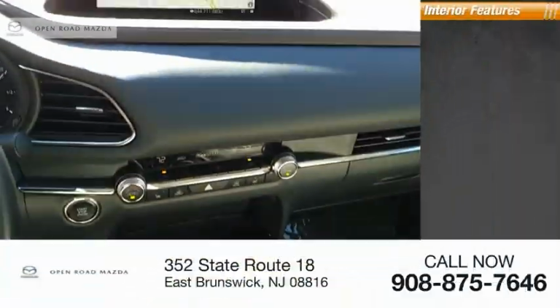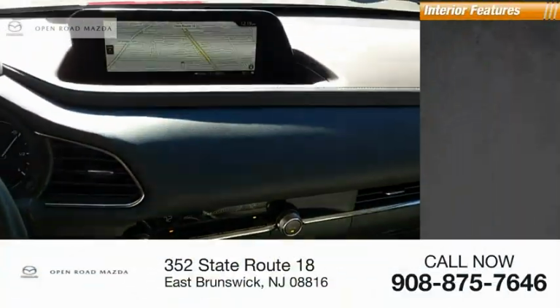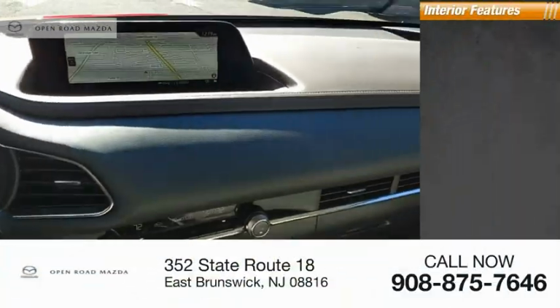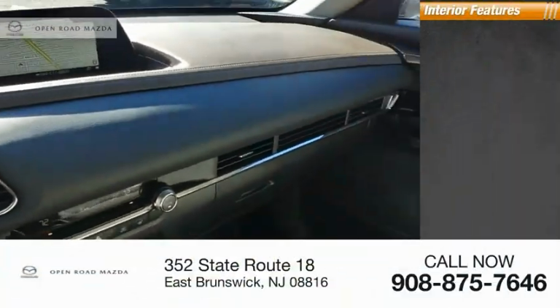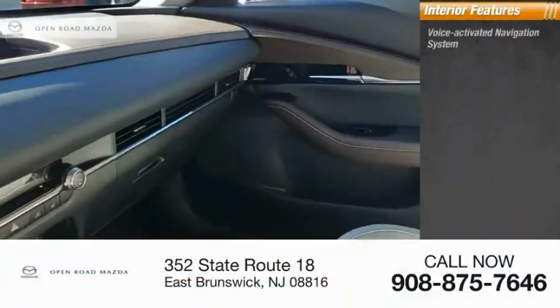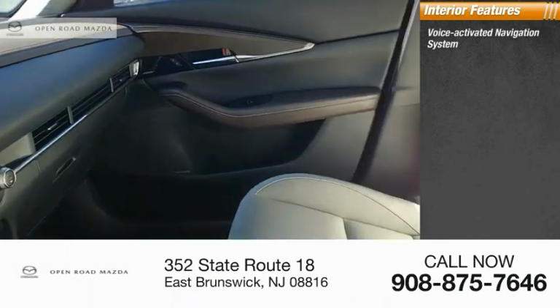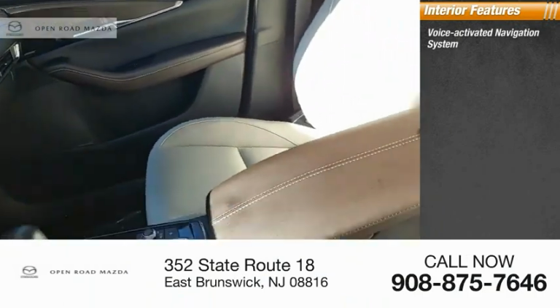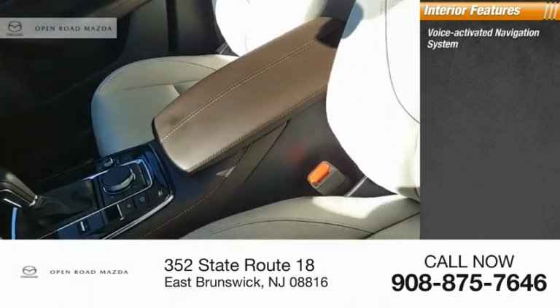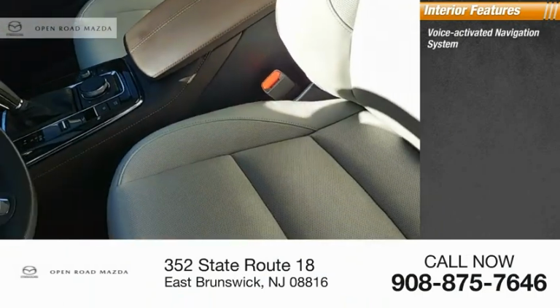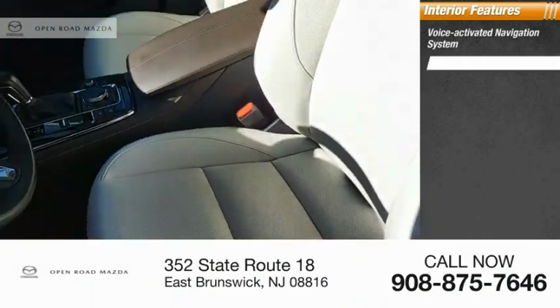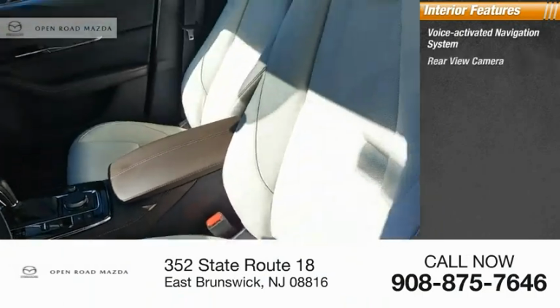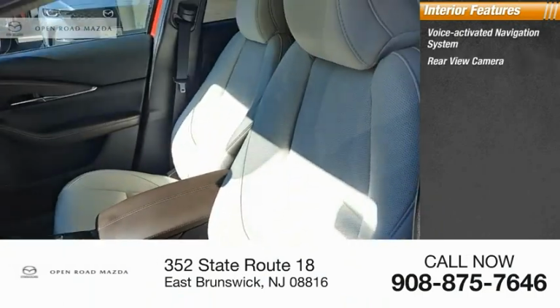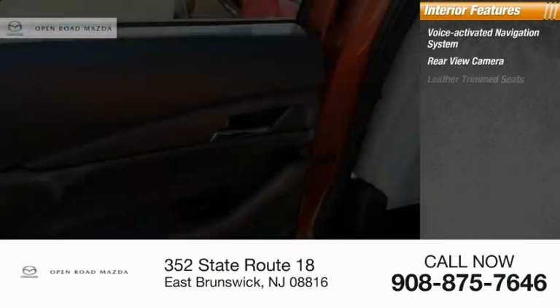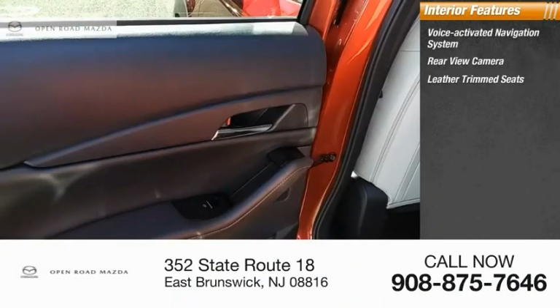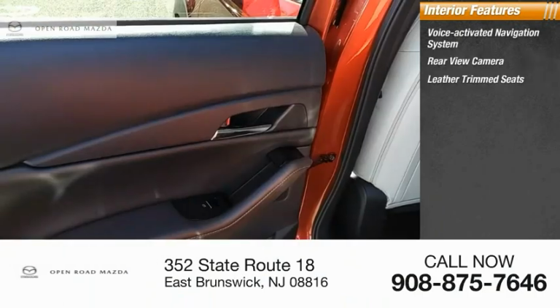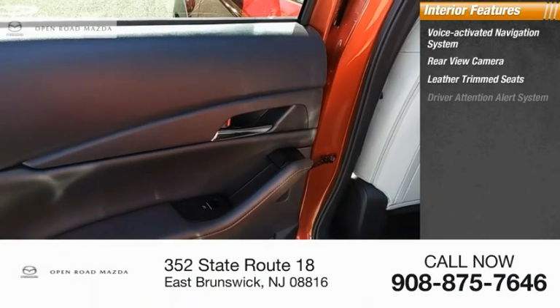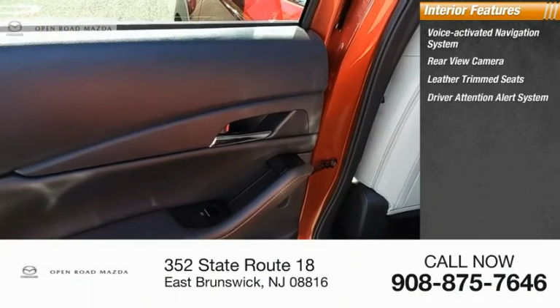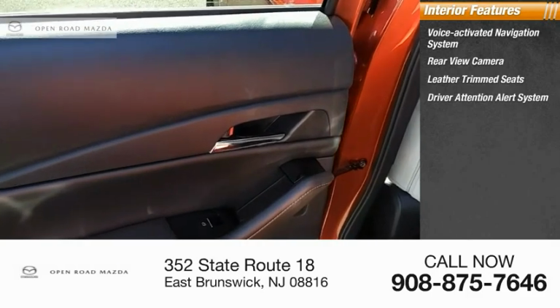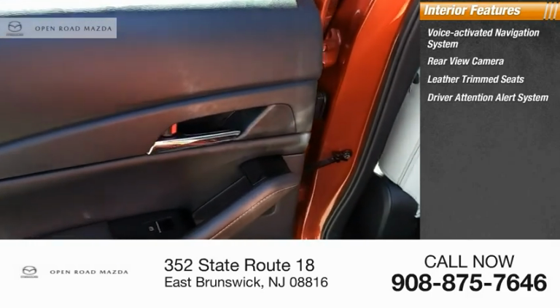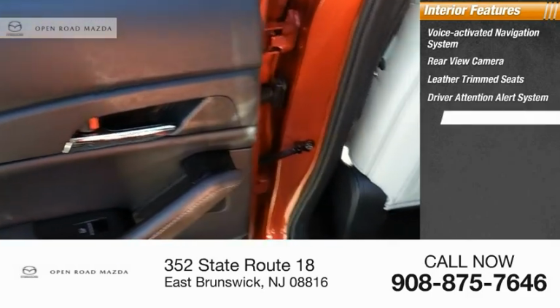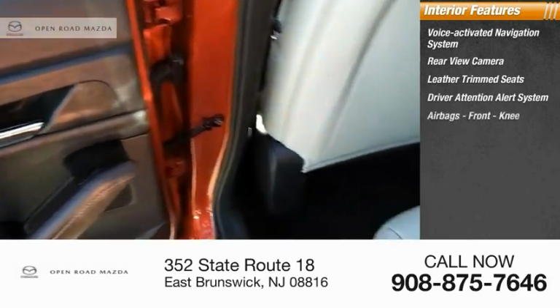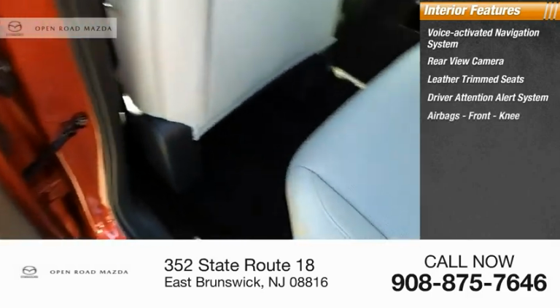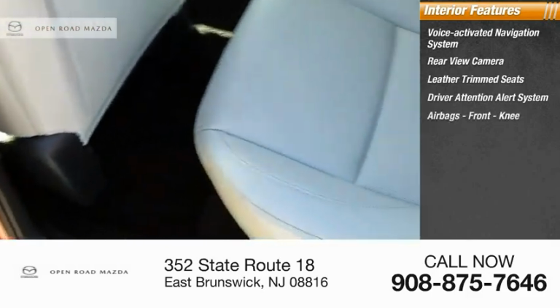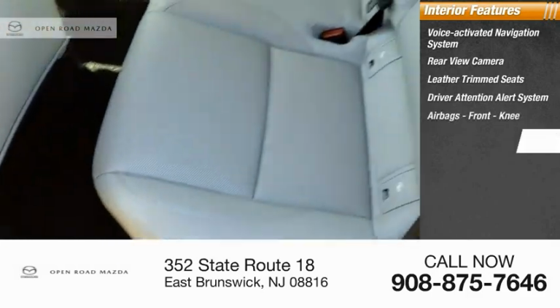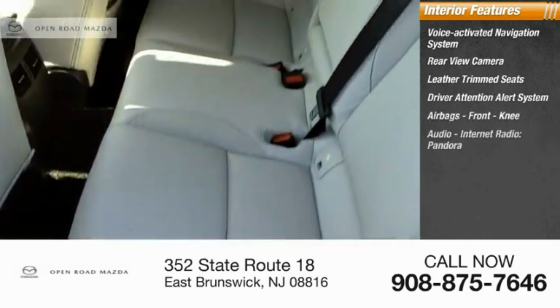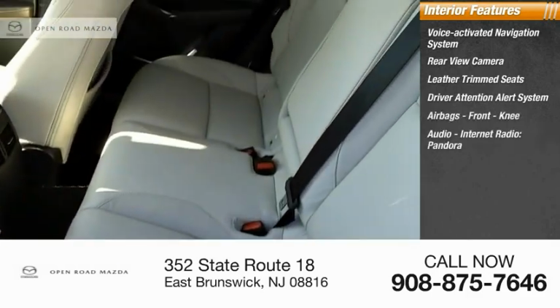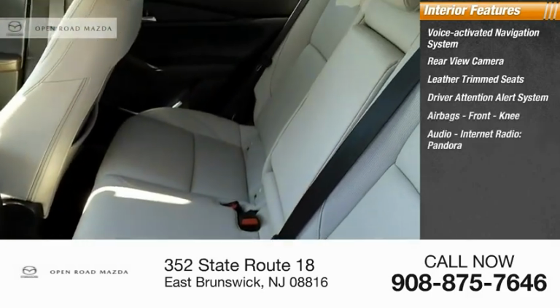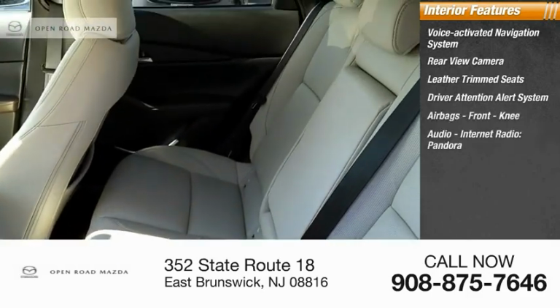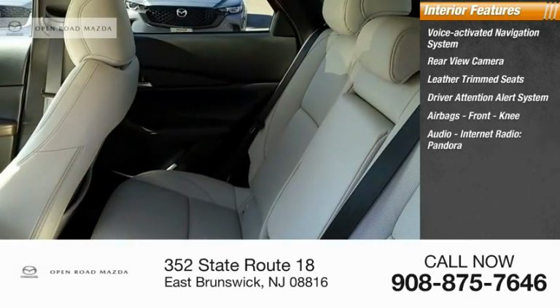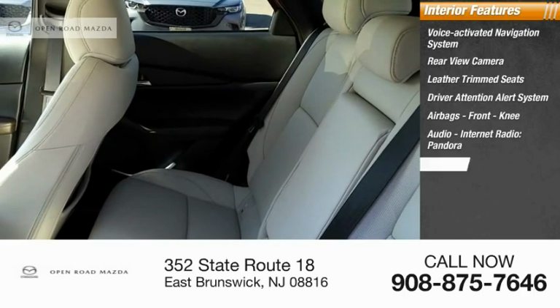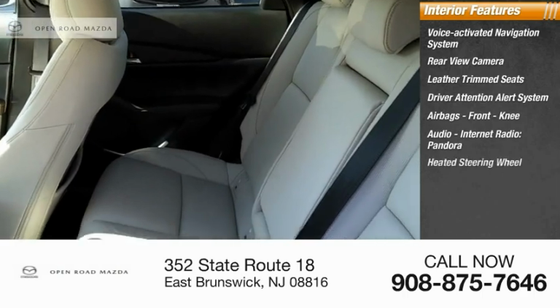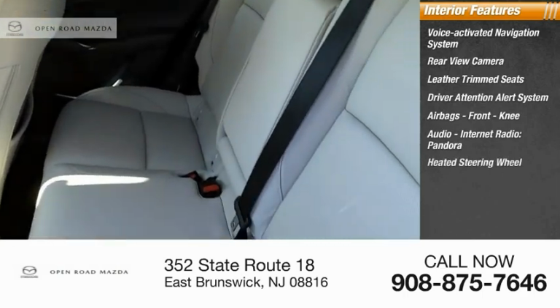Inside you'll find a voice-activated navigation system, rear-view camera, leather trim seats, driver attention alert system, airbags, front knee airbag, audio, internet radio, Pandora, and a heated steering wheel.